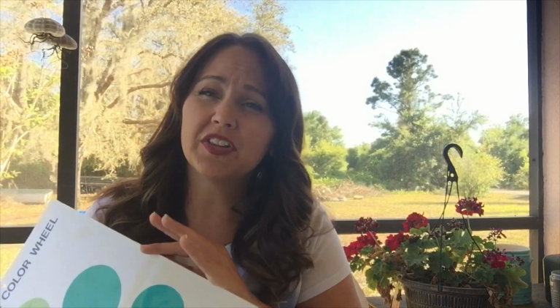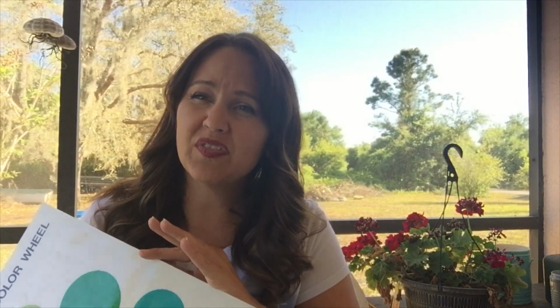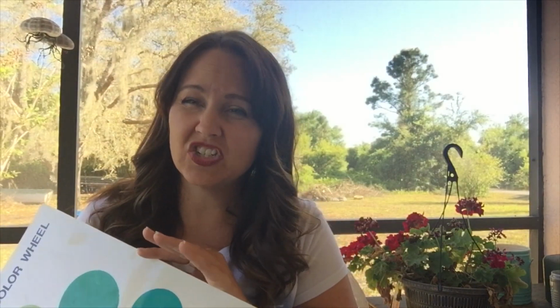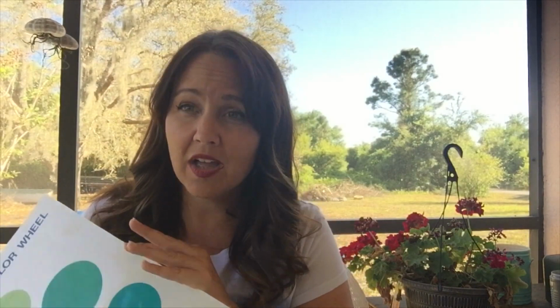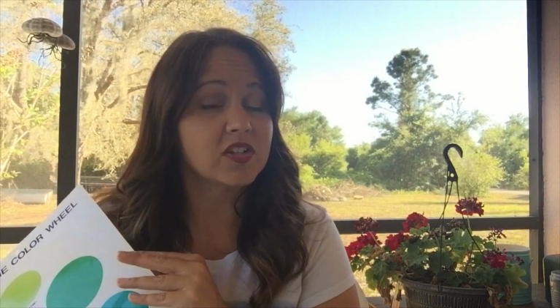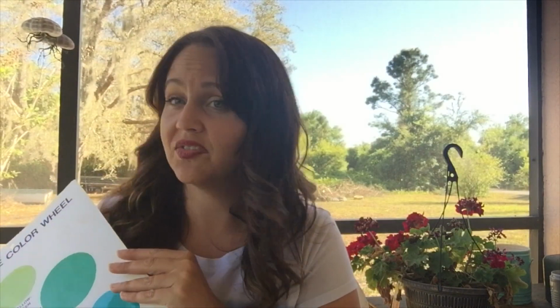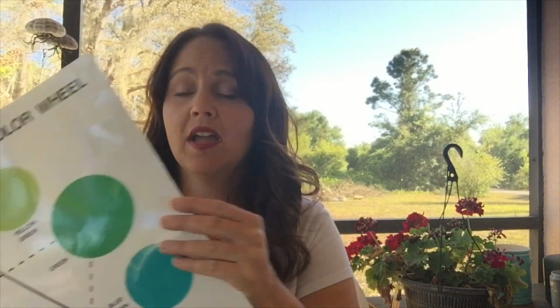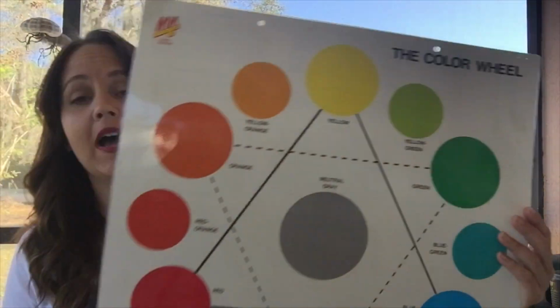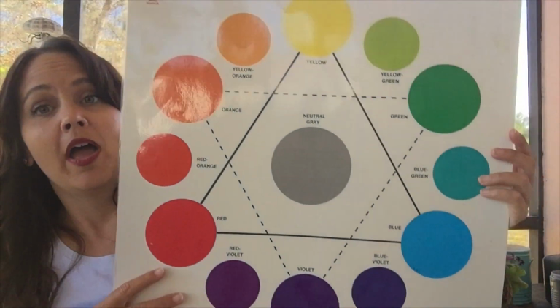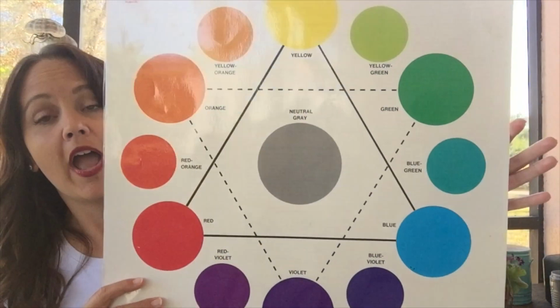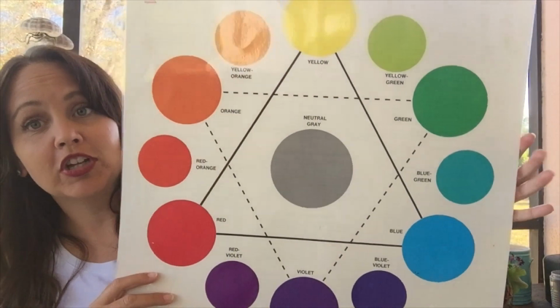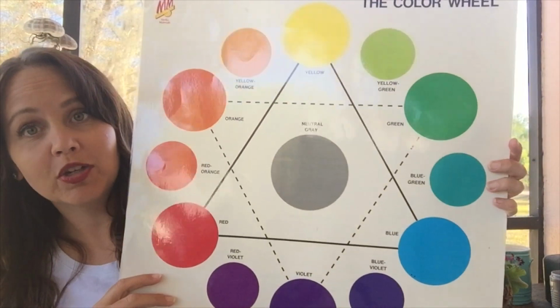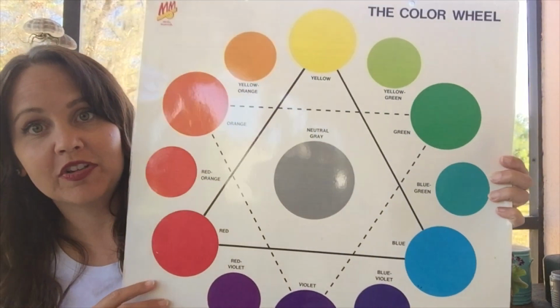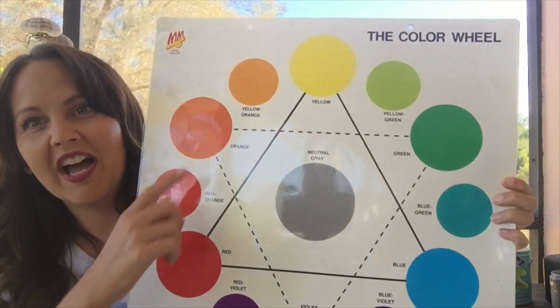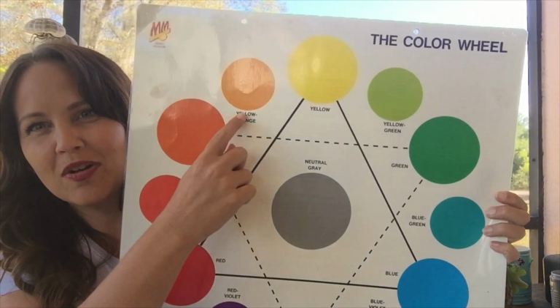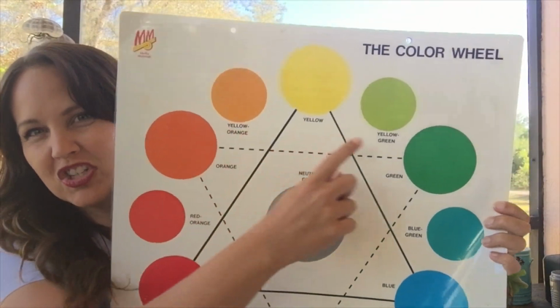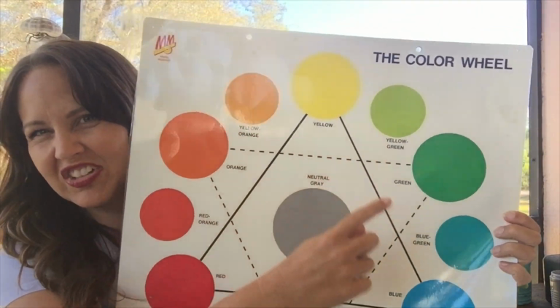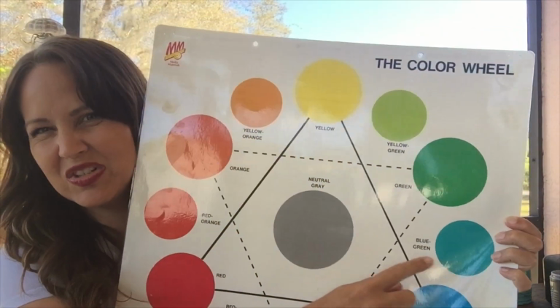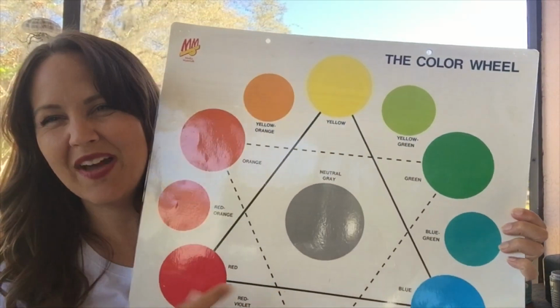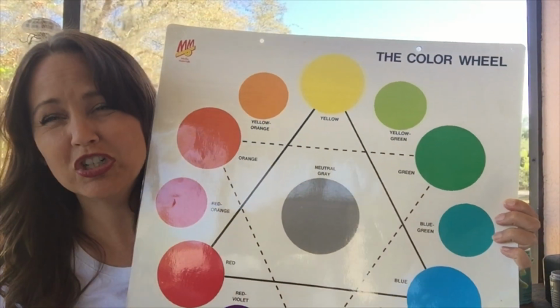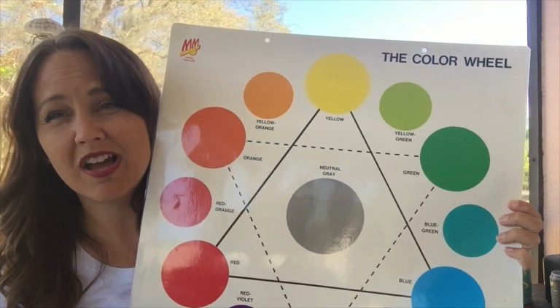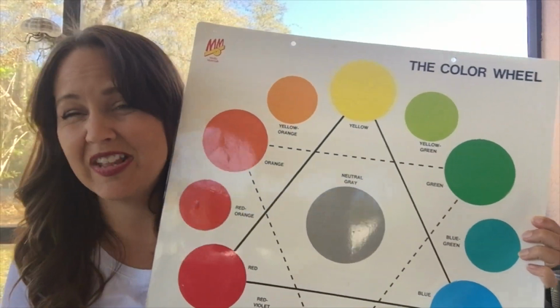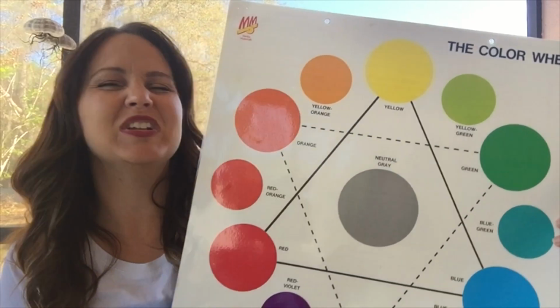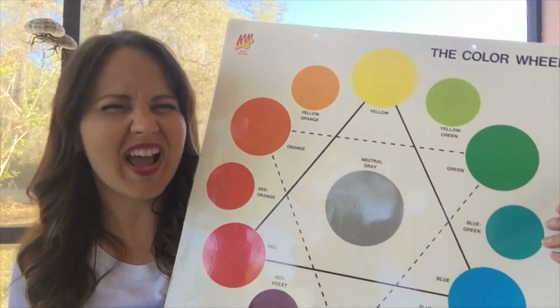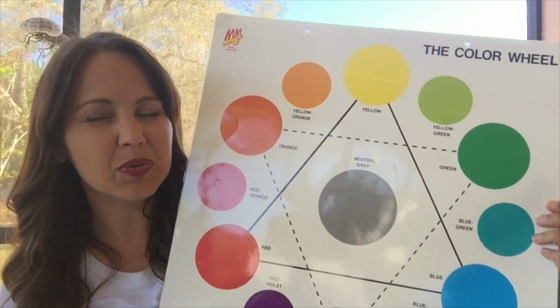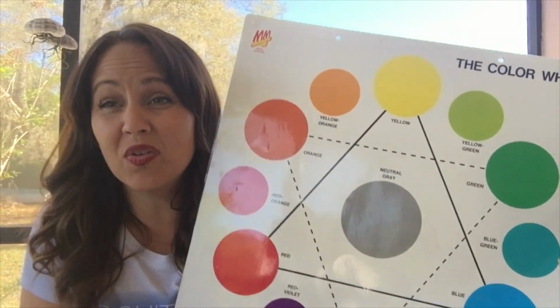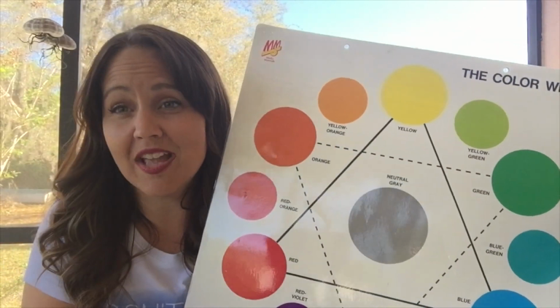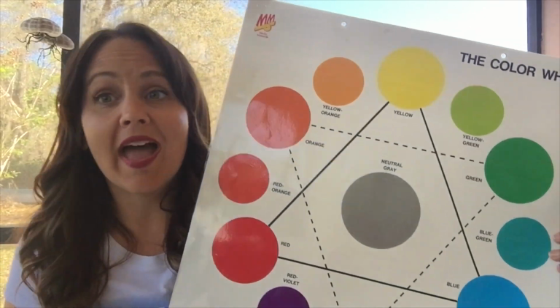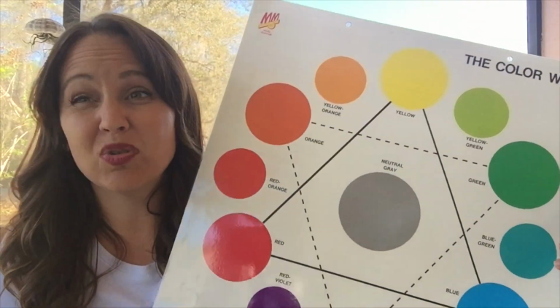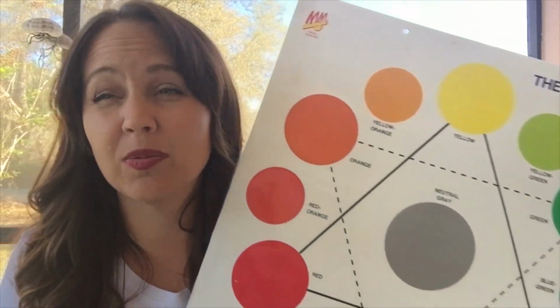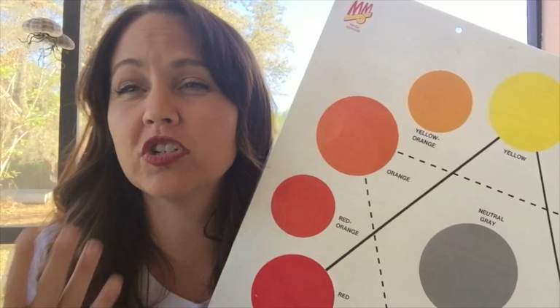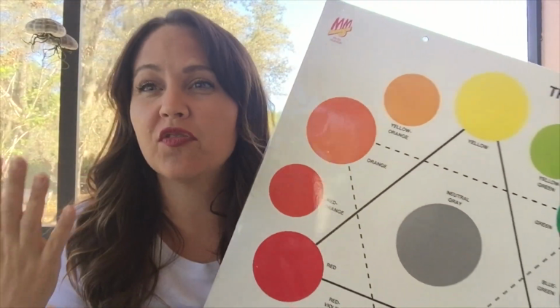Now if you look at the color wheel, there are a lot of different mixtures of colors — we have some tertiary colors in there. But we don't have to add them to our color wheel unless we find them. We're just looking for our main colors.